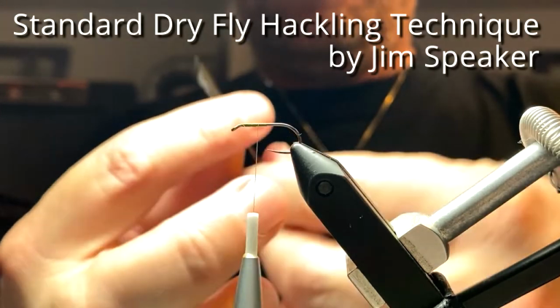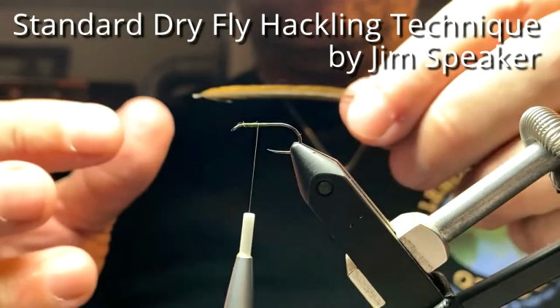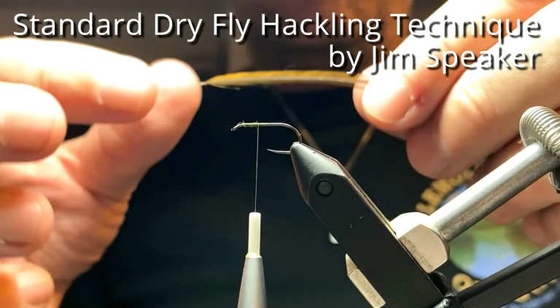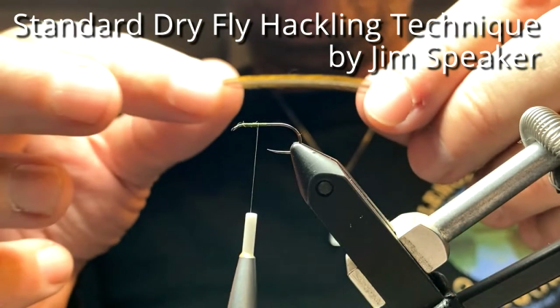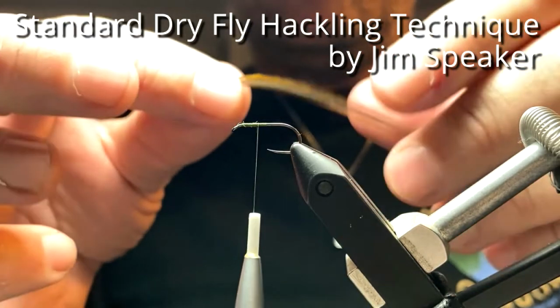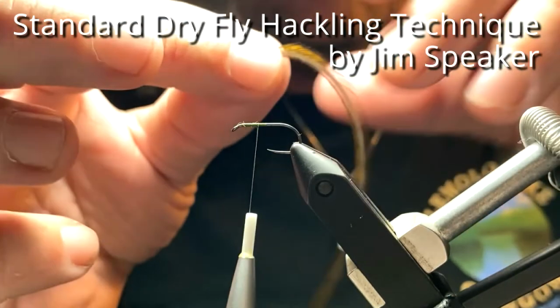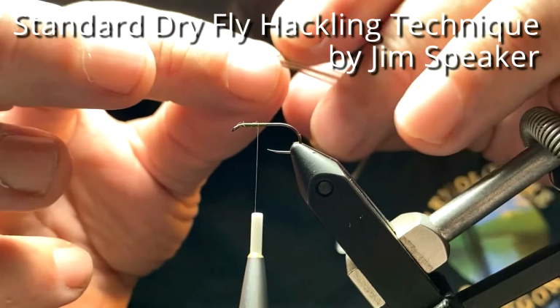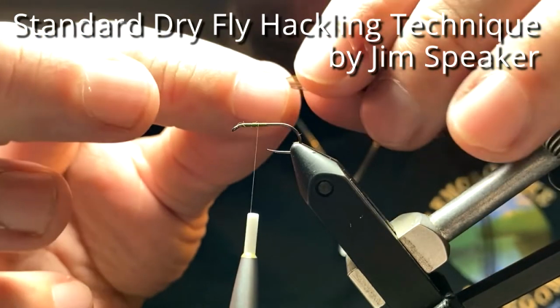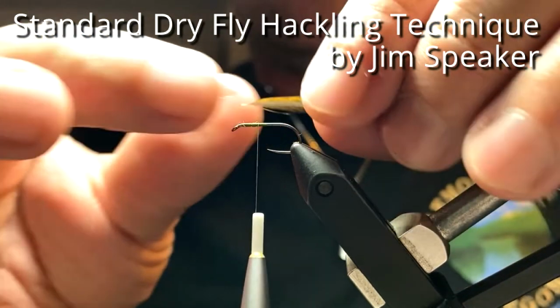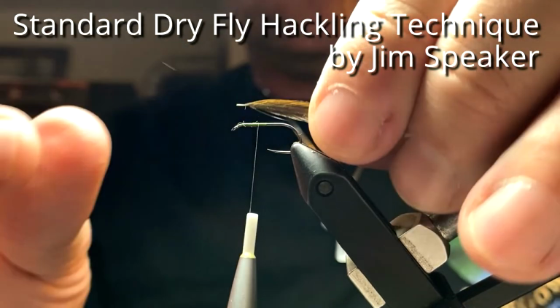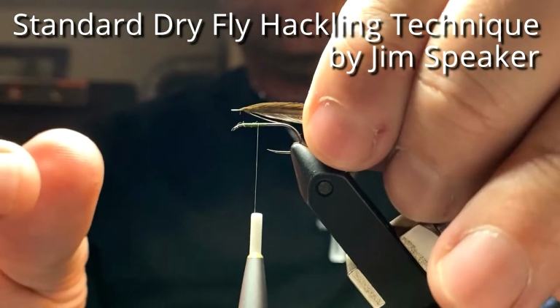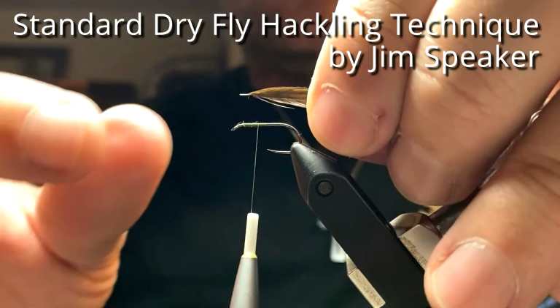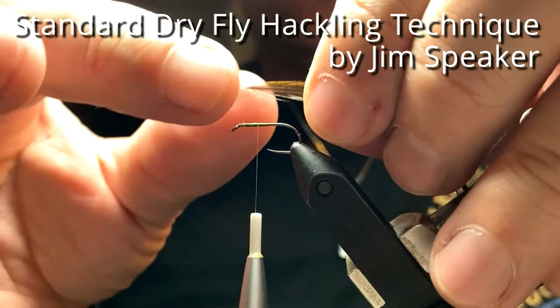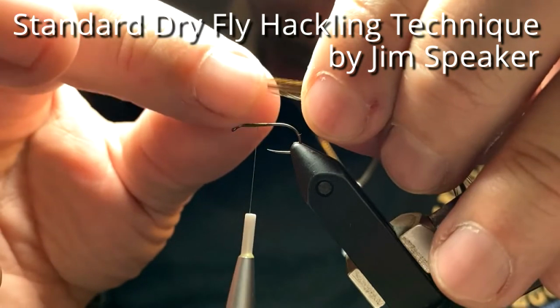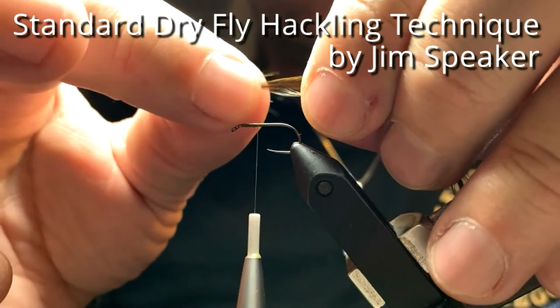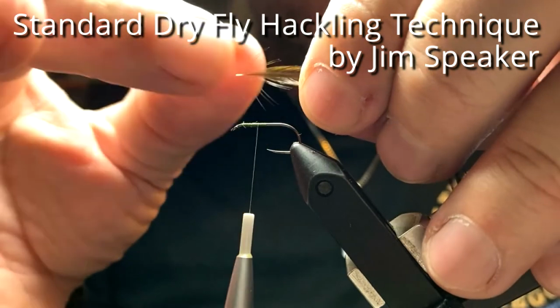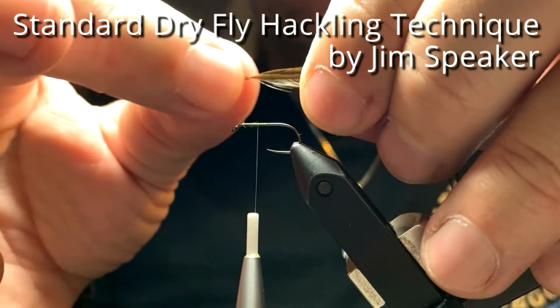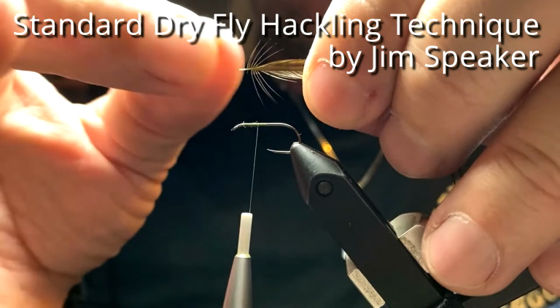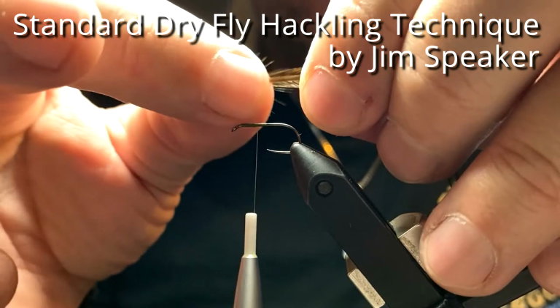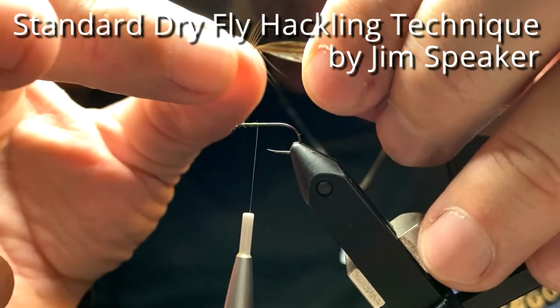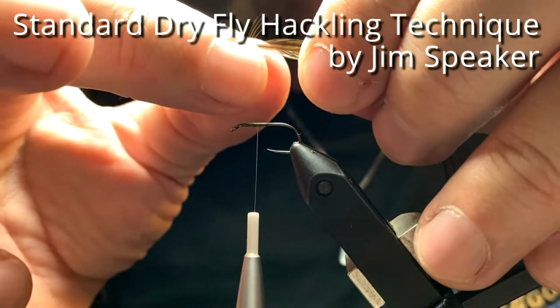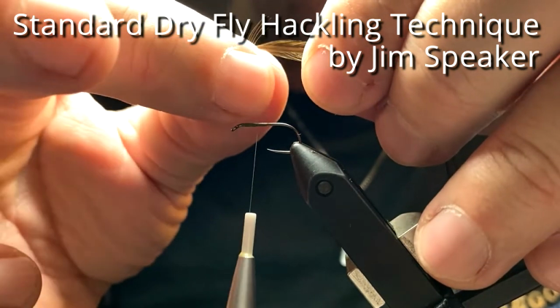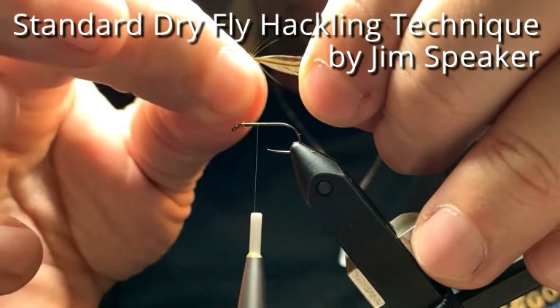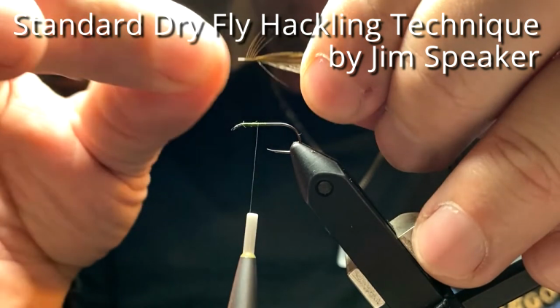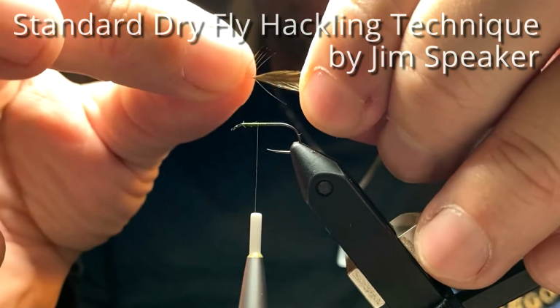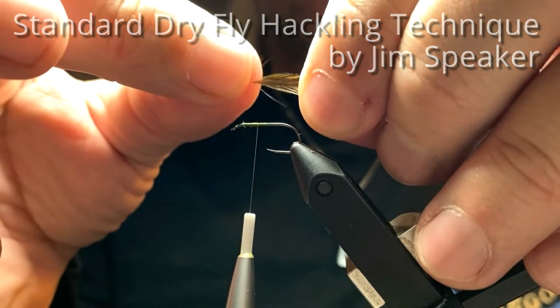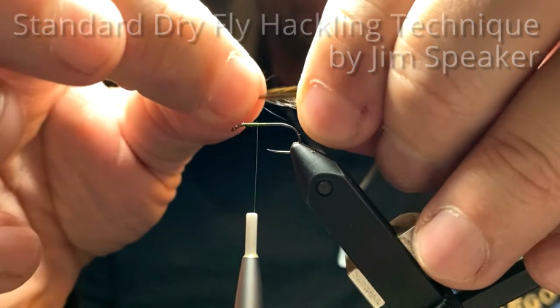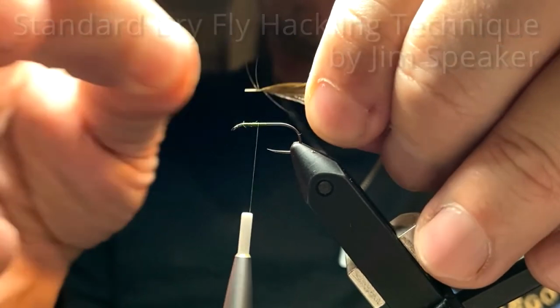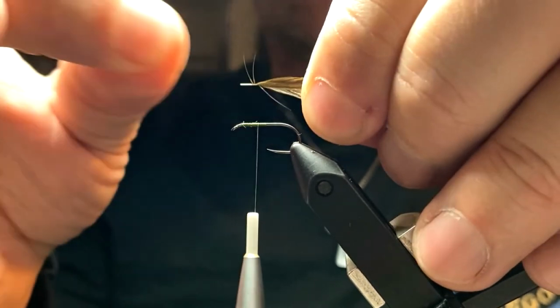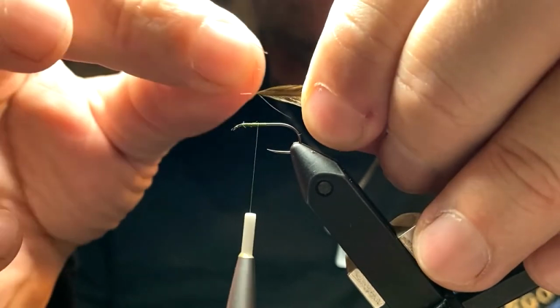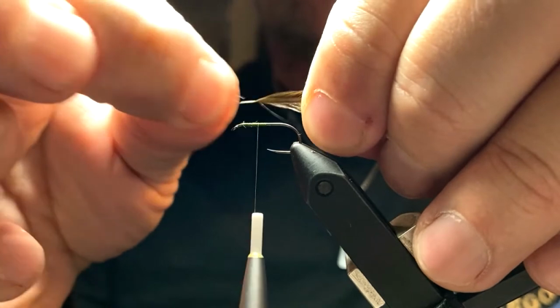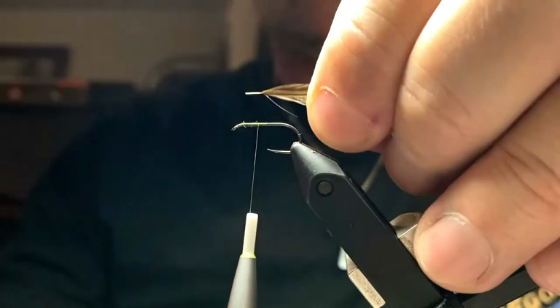In this short video I'm going to show you my technique I've picked up over the years for hackling a standard dry fly.